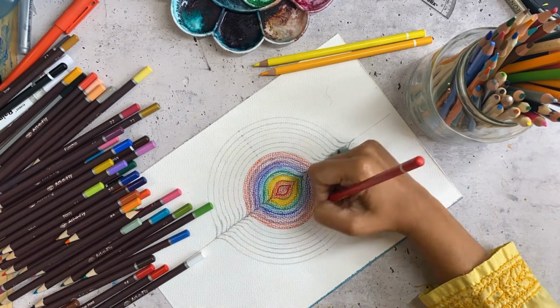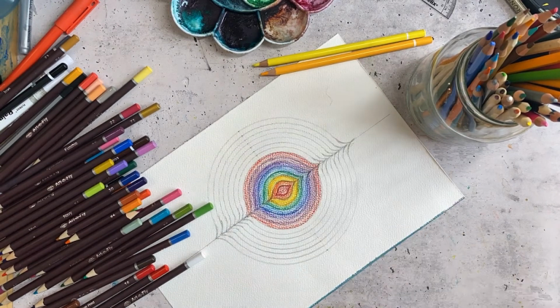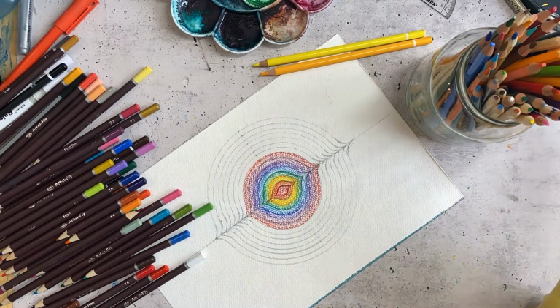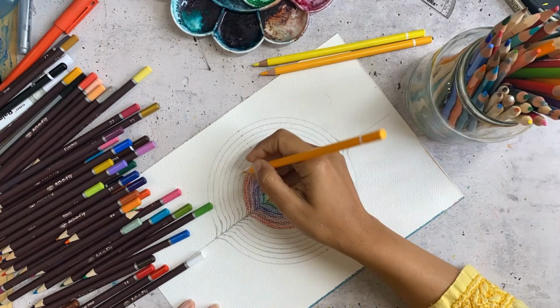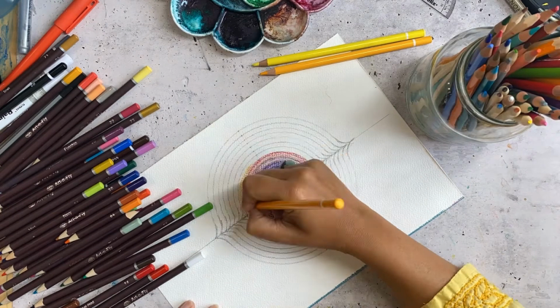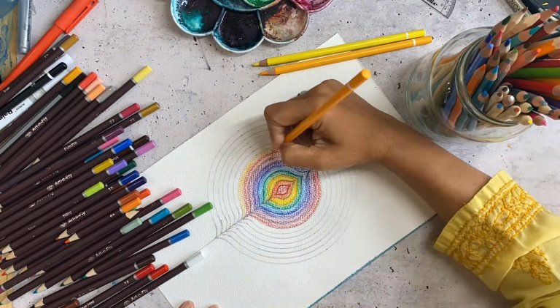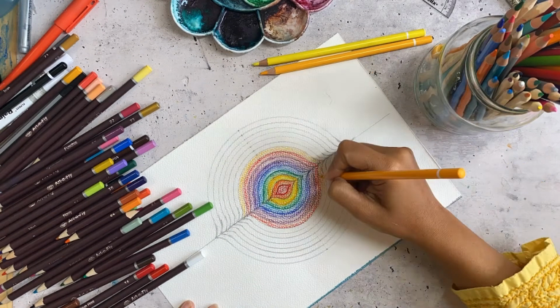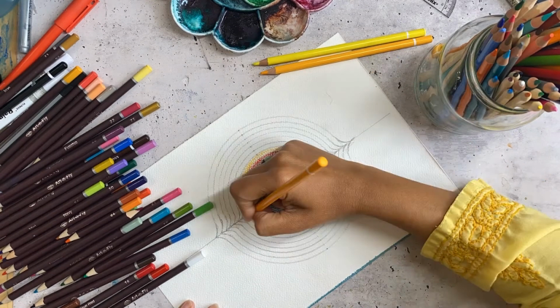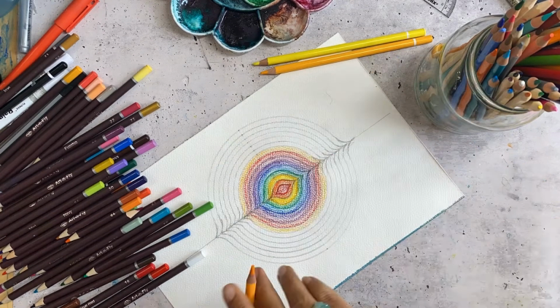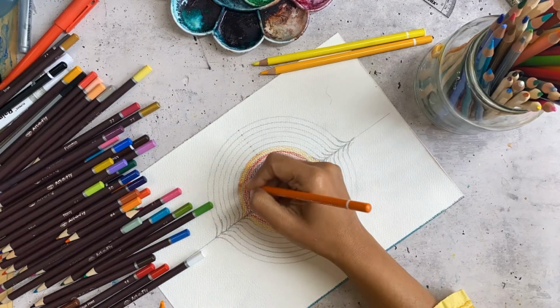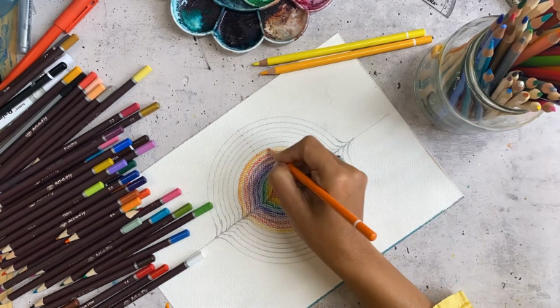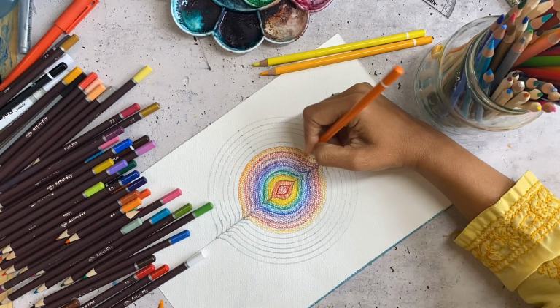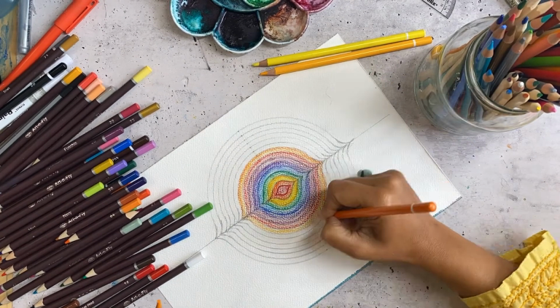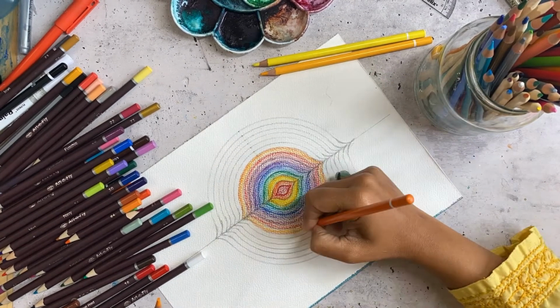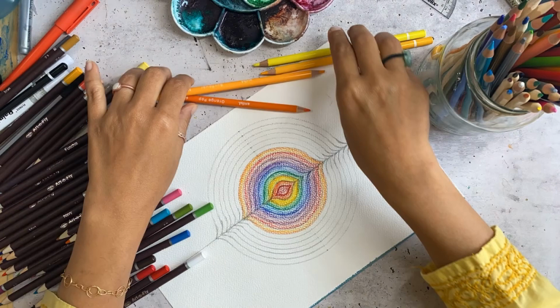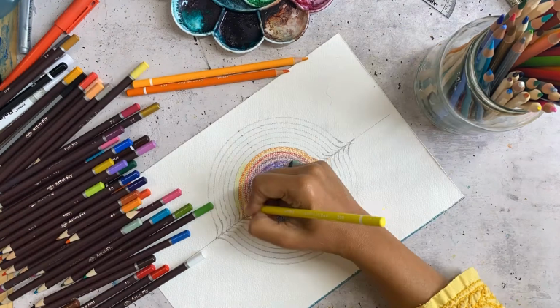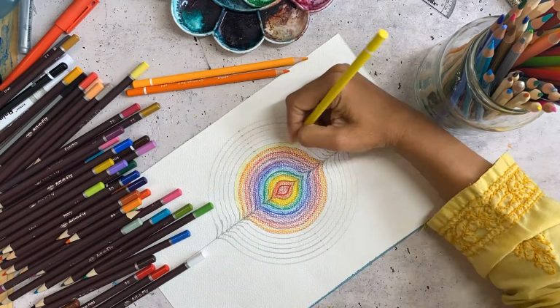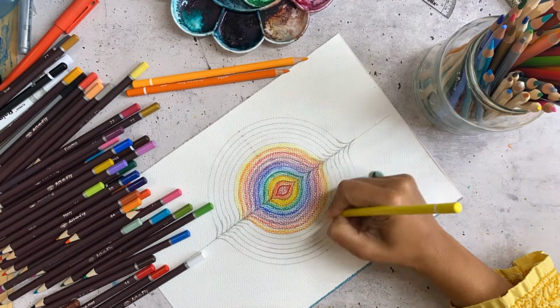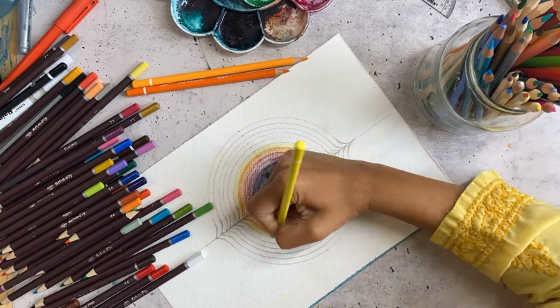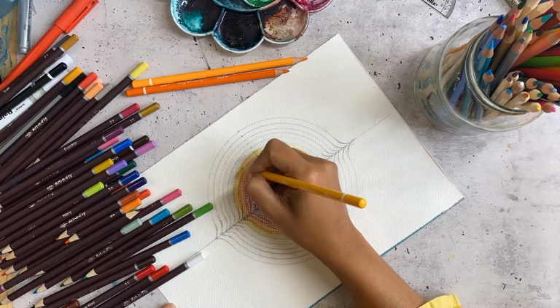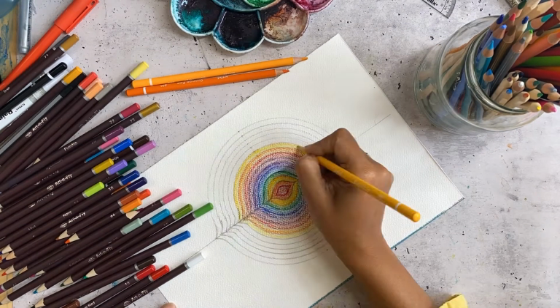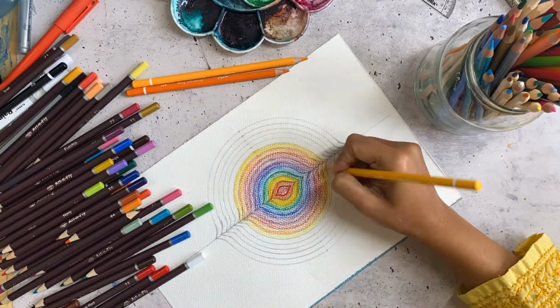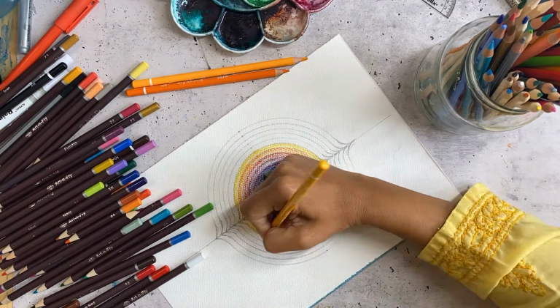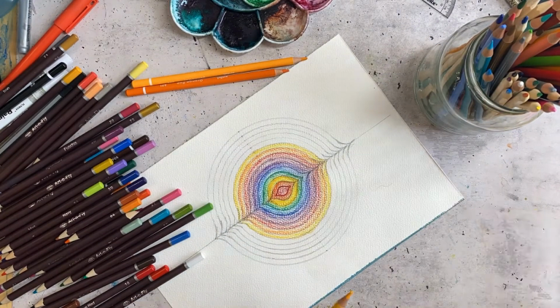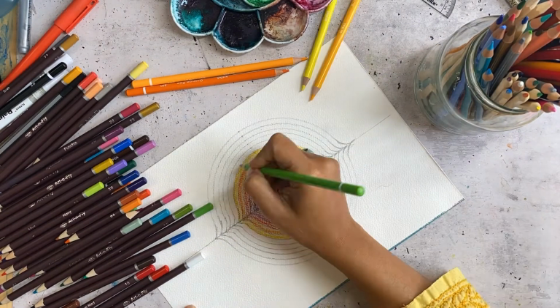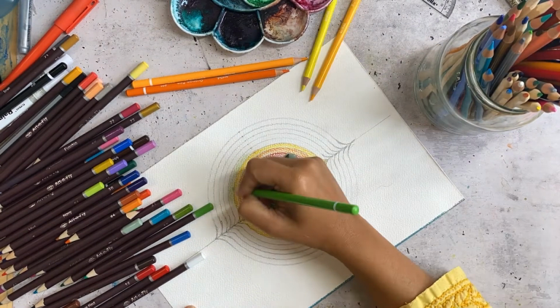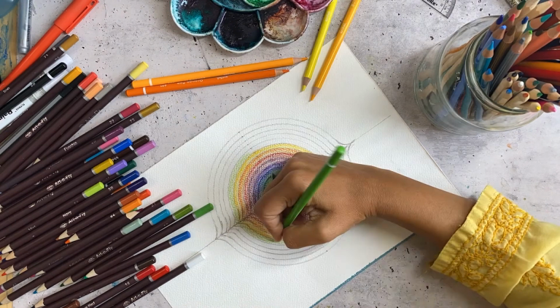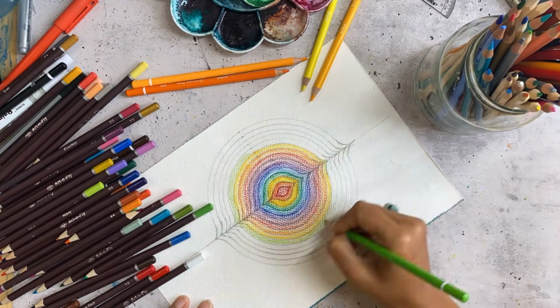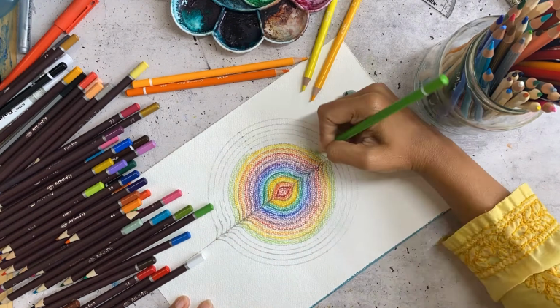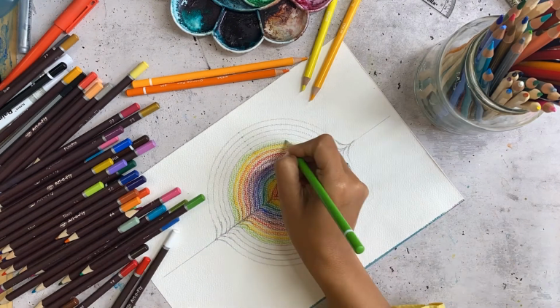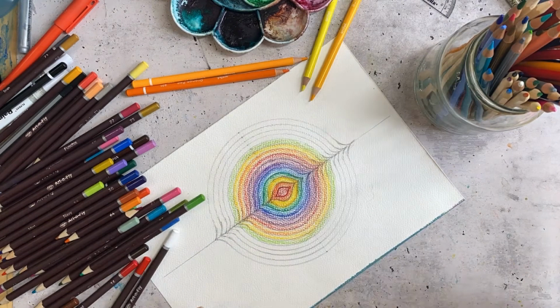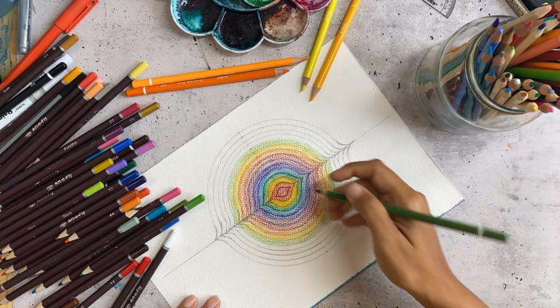When you think of light, and when light is divided into the spectrum of colors, the rainbow is what we all know comes out. And so that is something that I'm channeling using this grid and the colors.